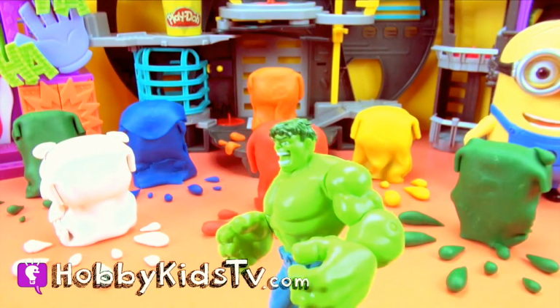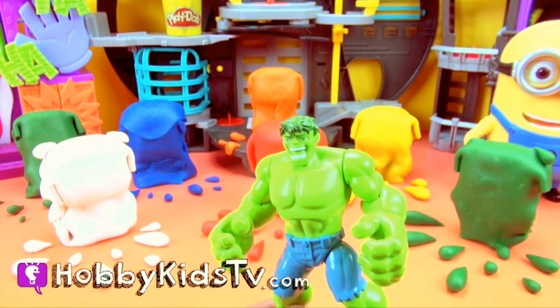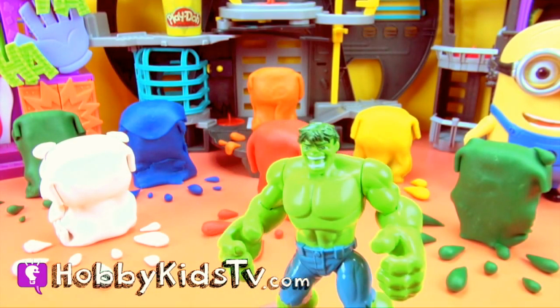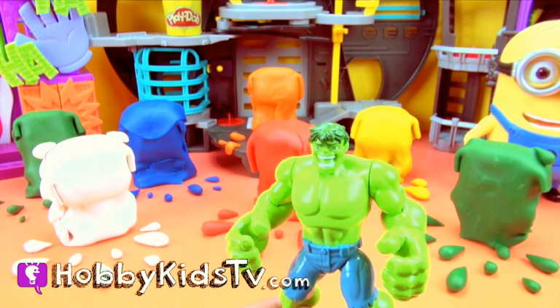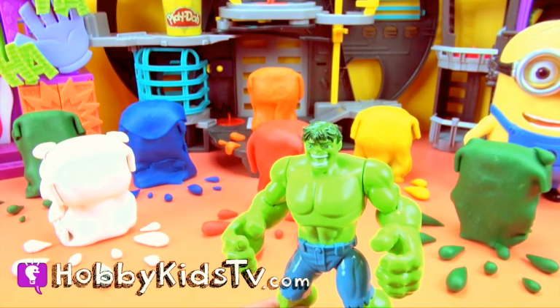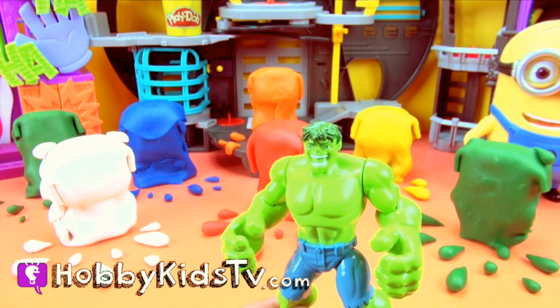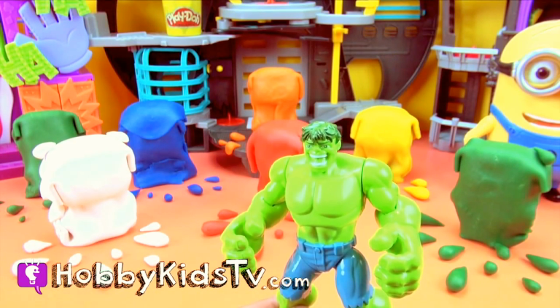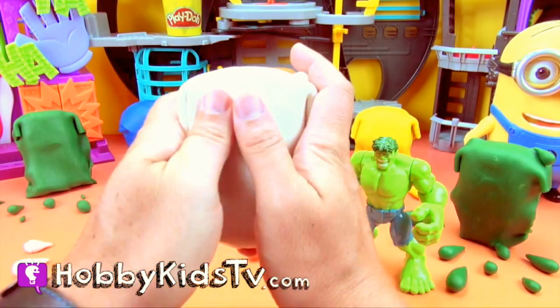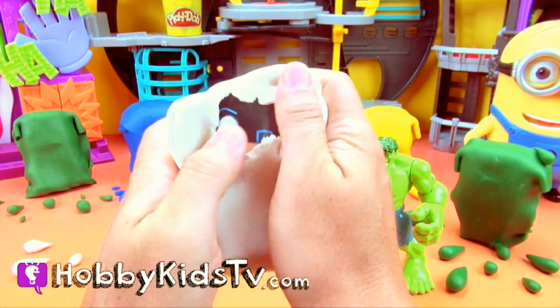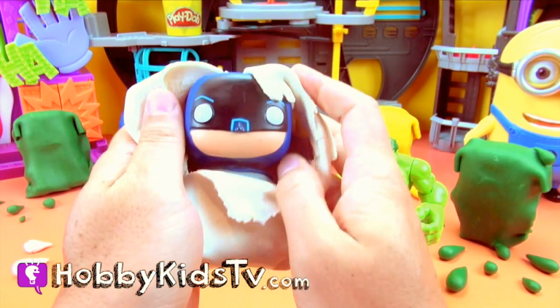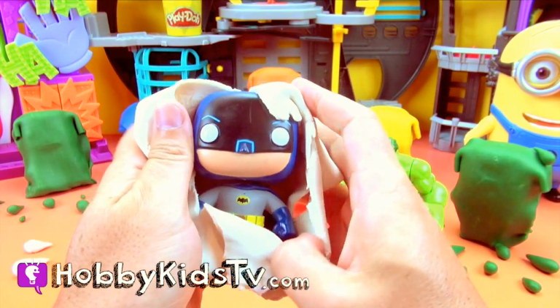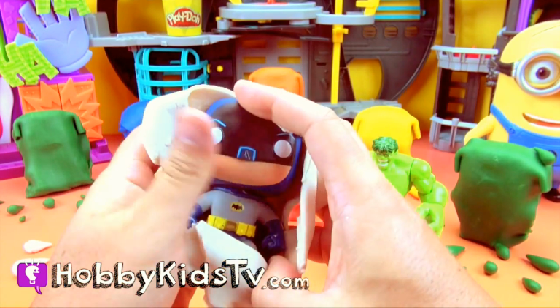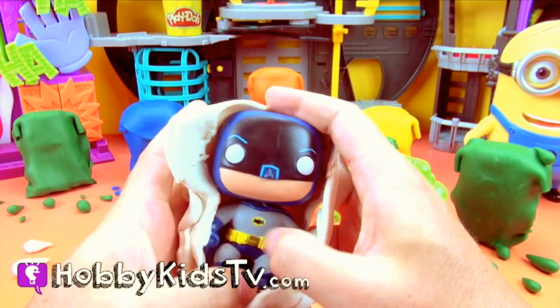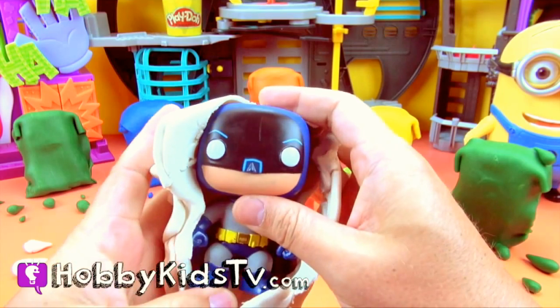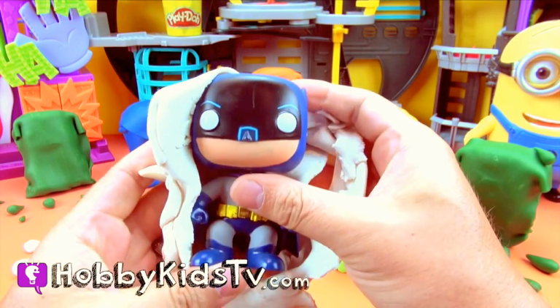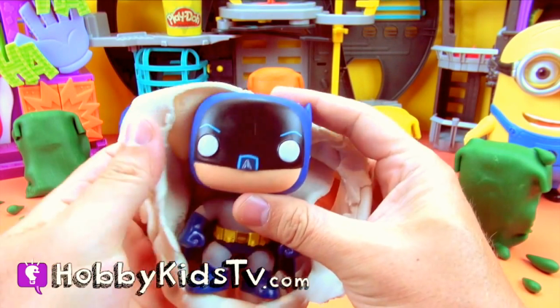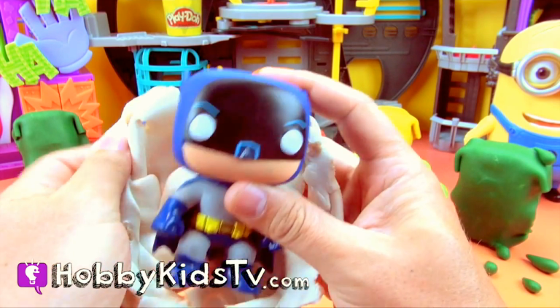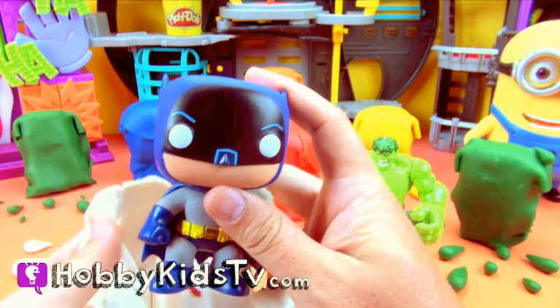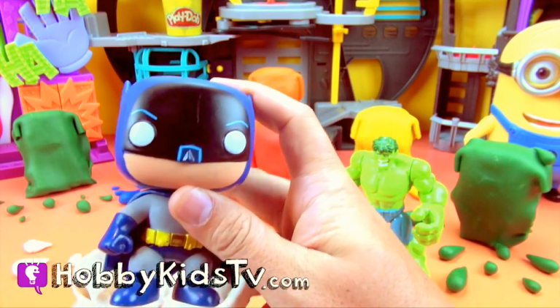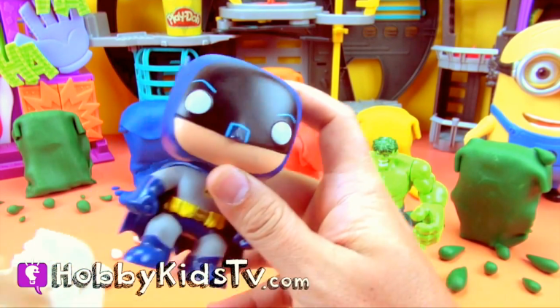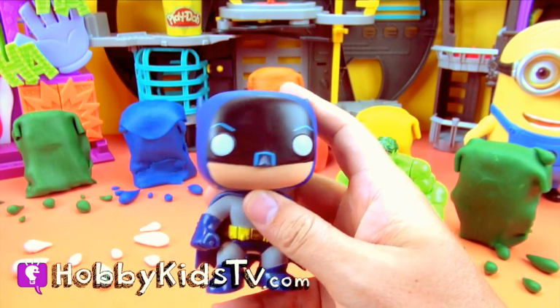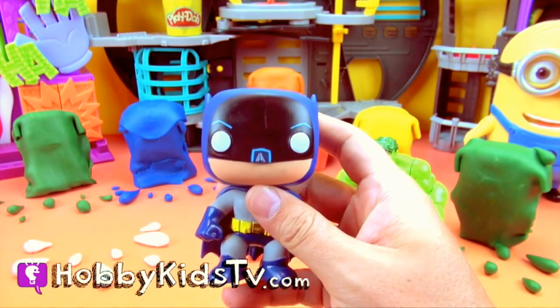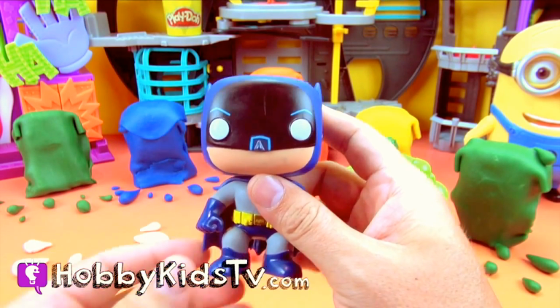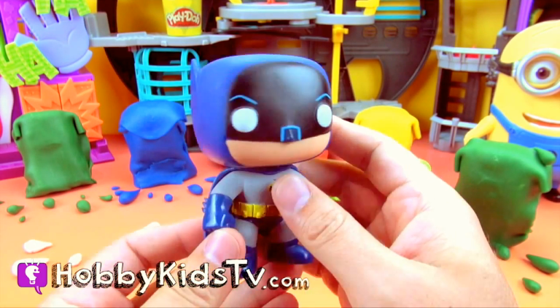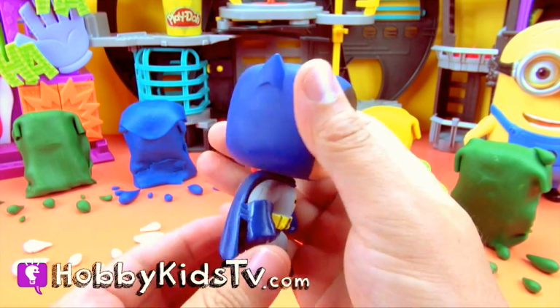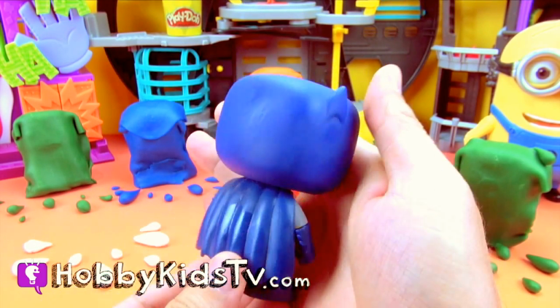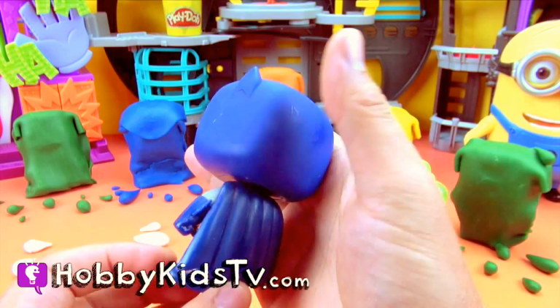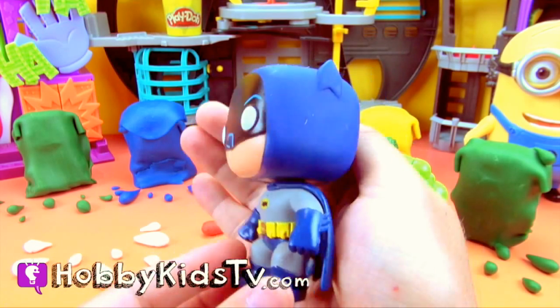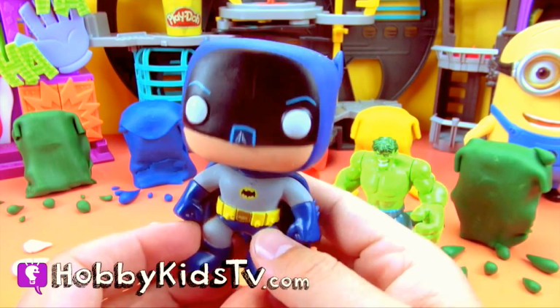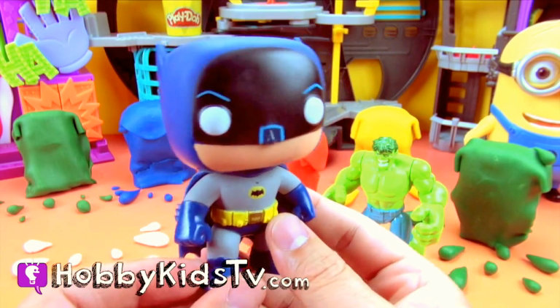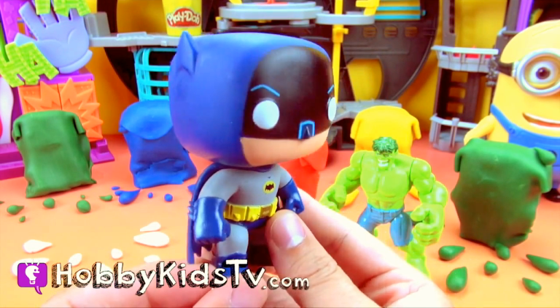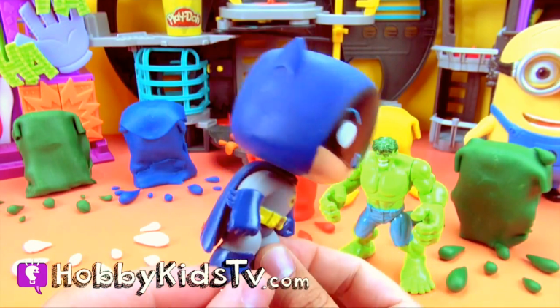Hulk smash white Play-Doh! It's a Funko Pop Batman! It's the classic TV show Batman. It's Adam West!